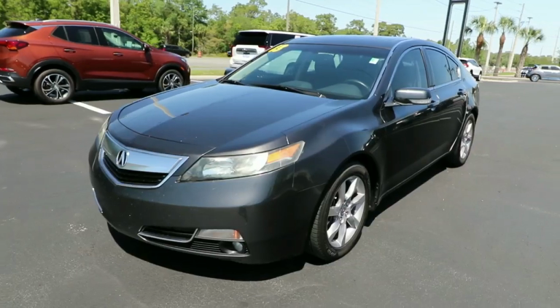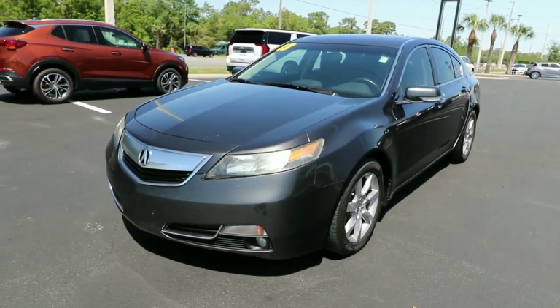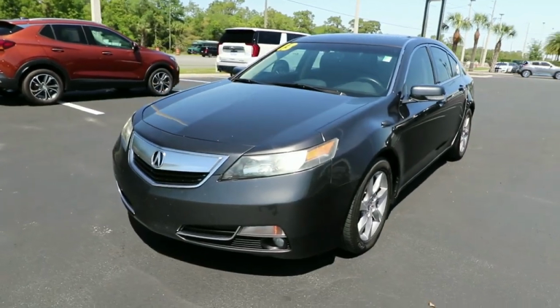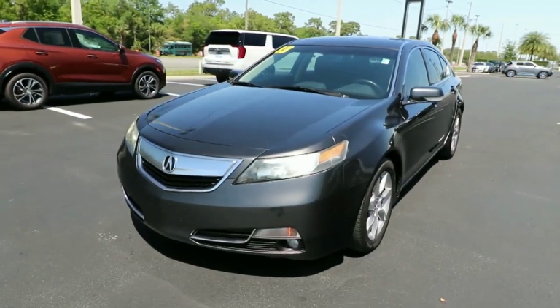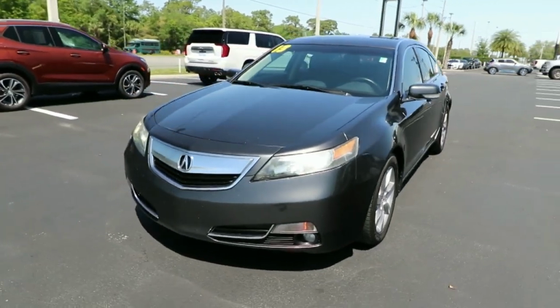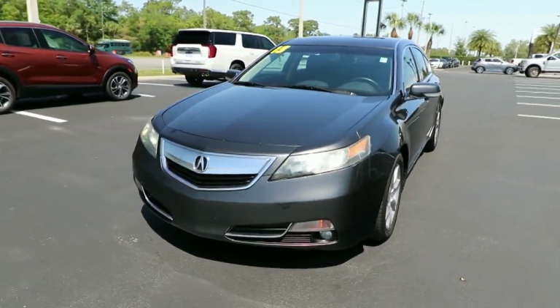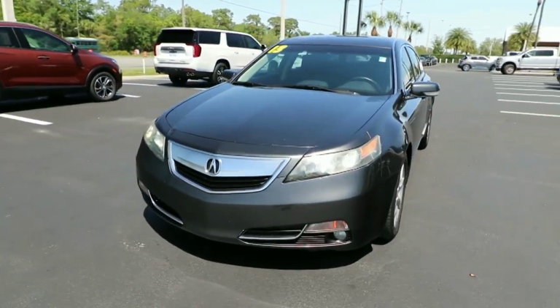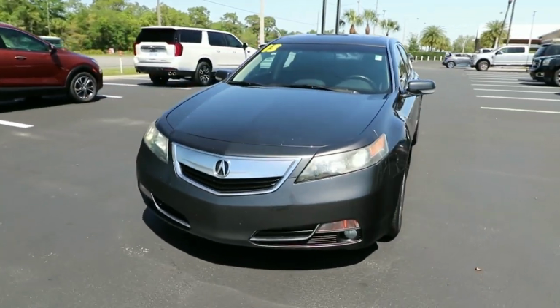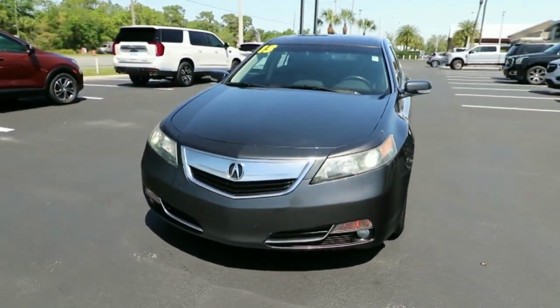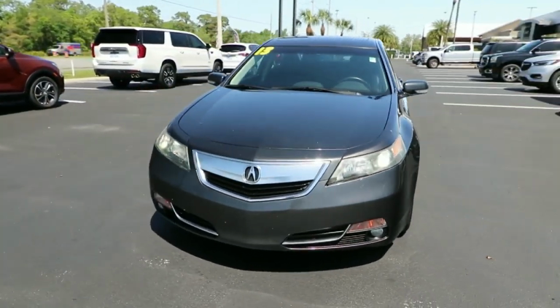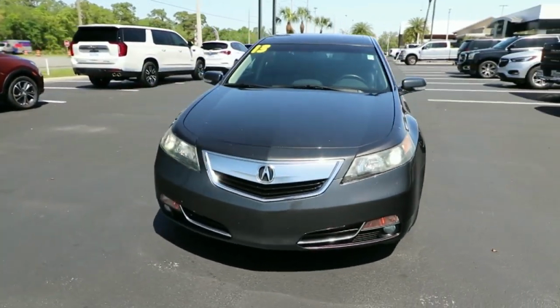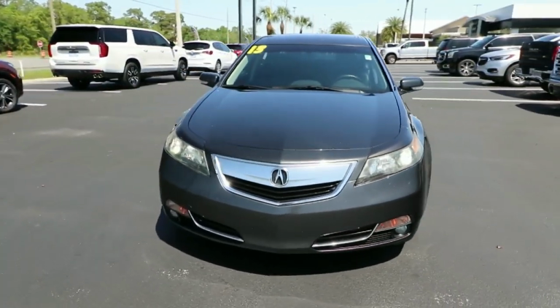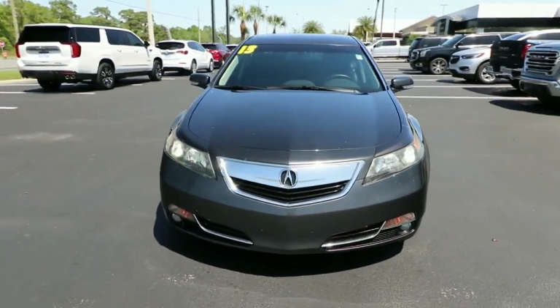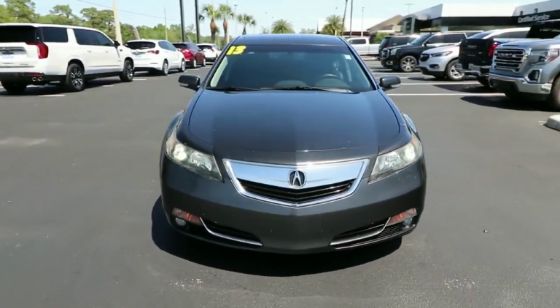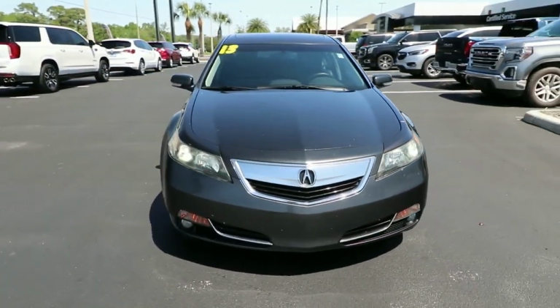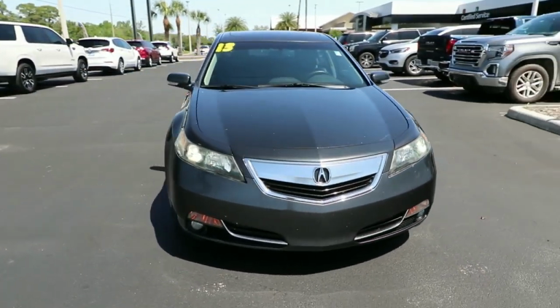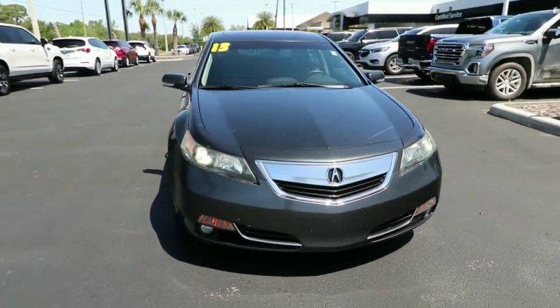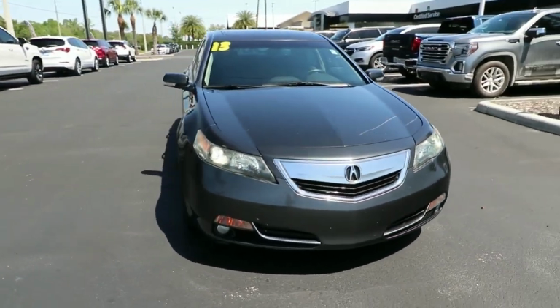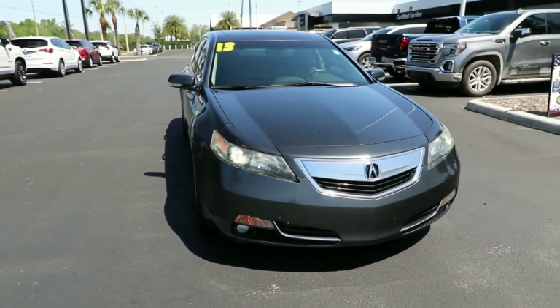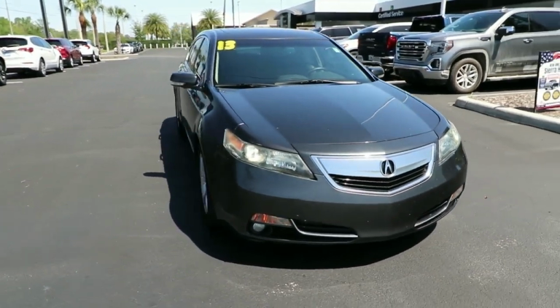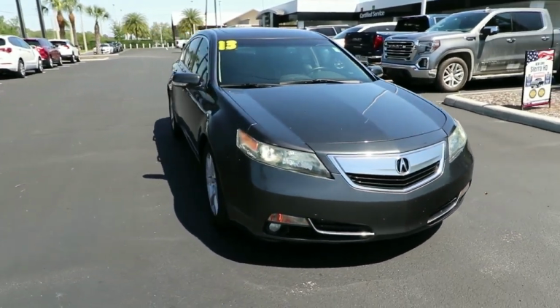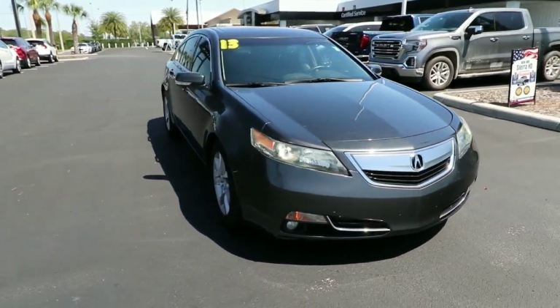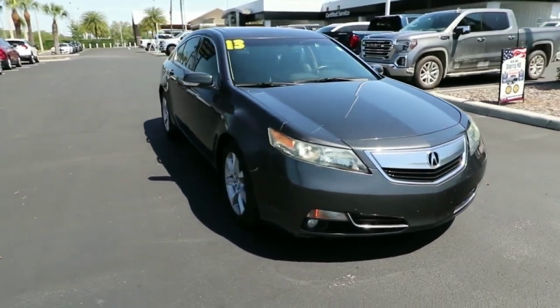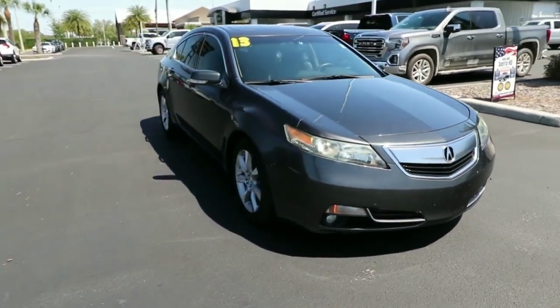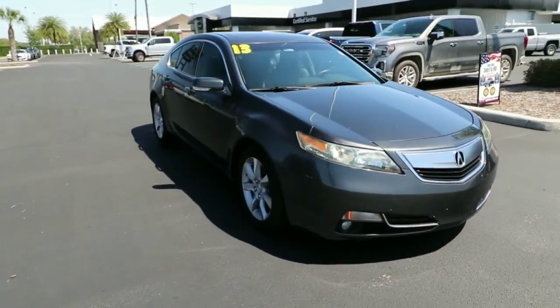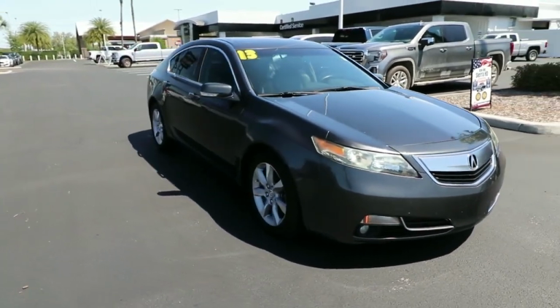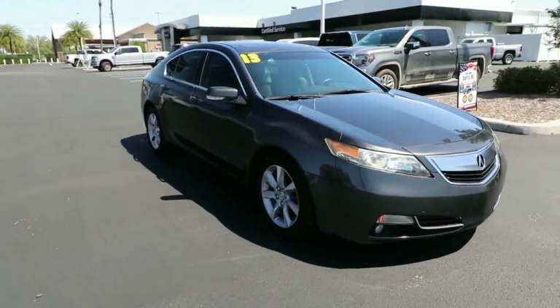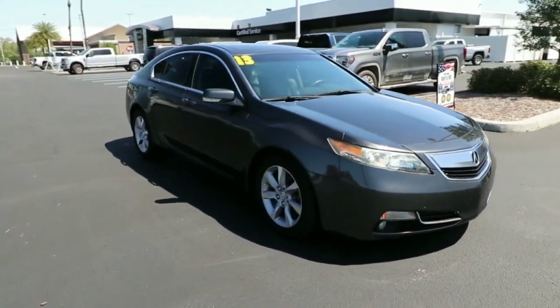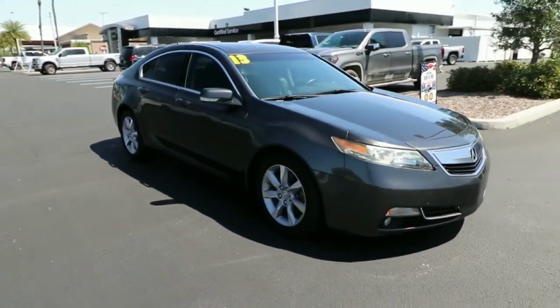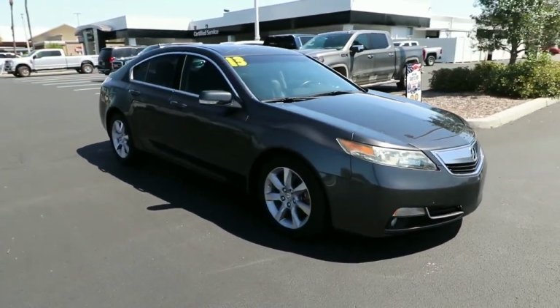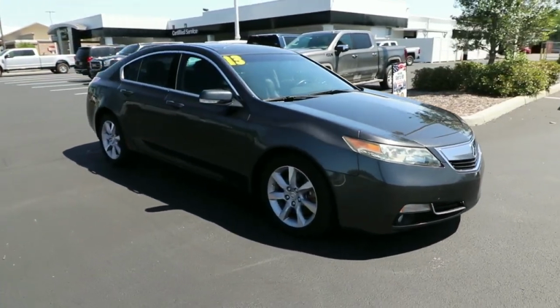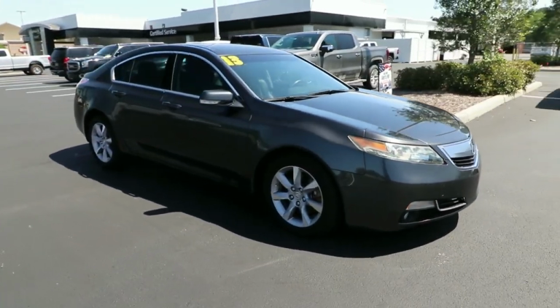Take a moment to check out the 2013 Acura TL. This vehicle is an outstanding buy with fewer than 200,000 miles on the odometer.